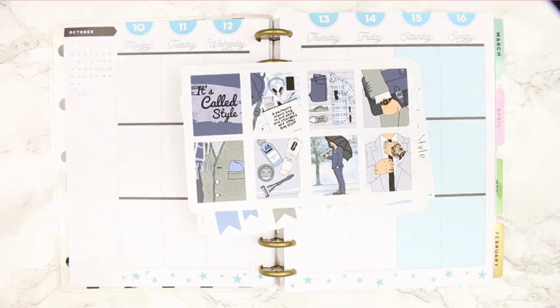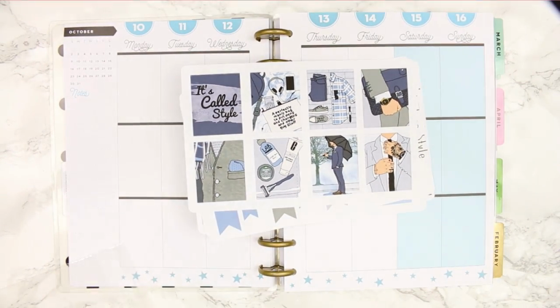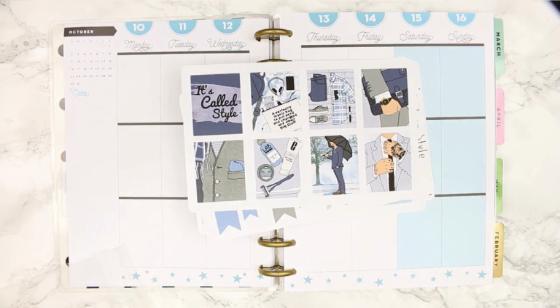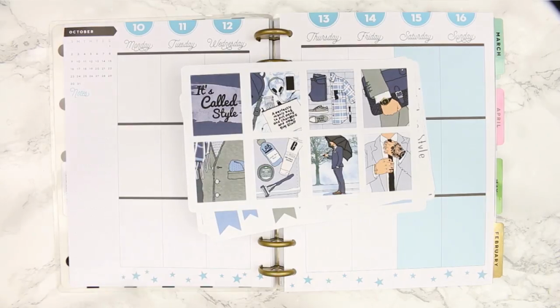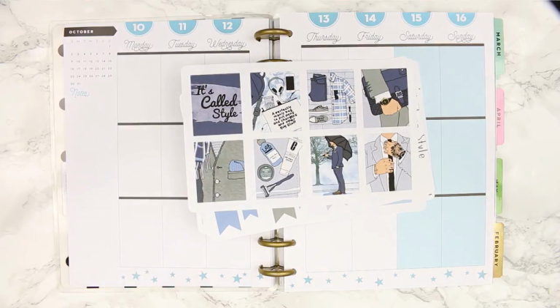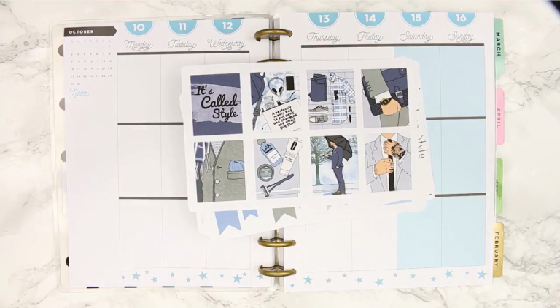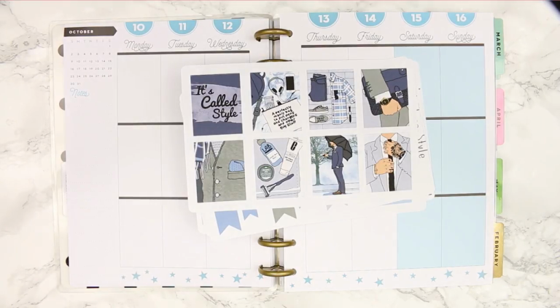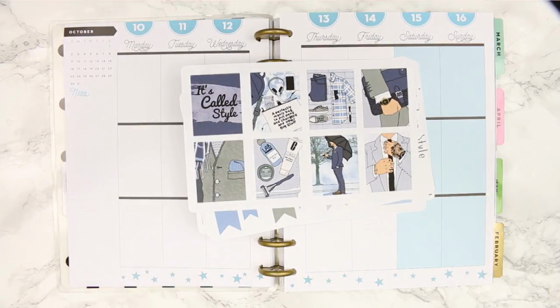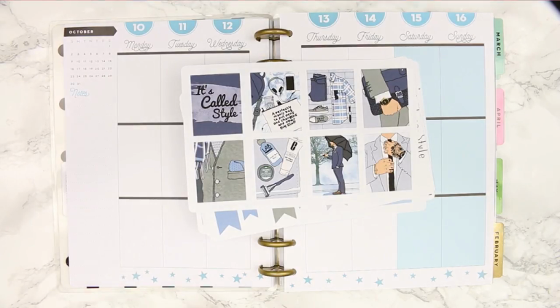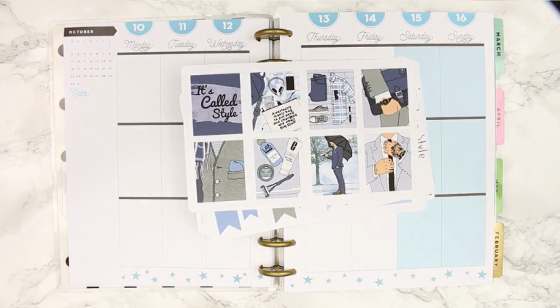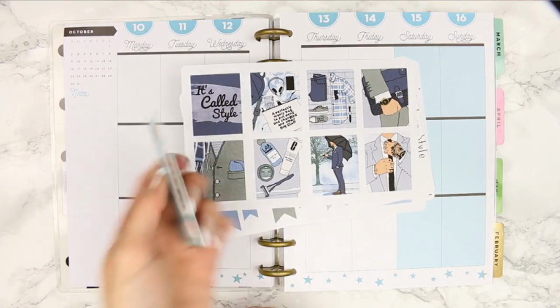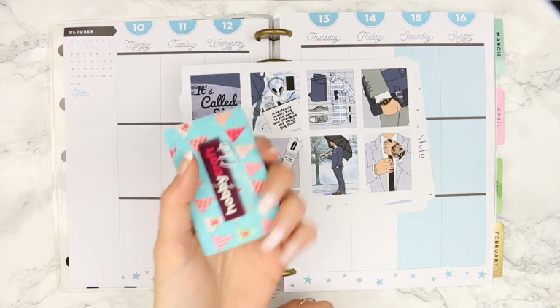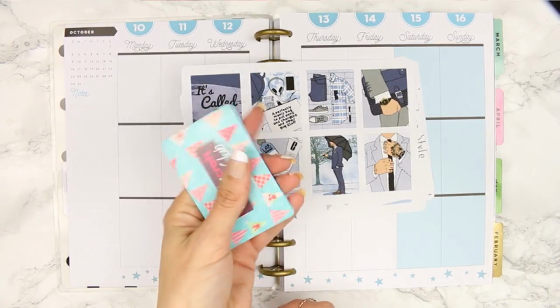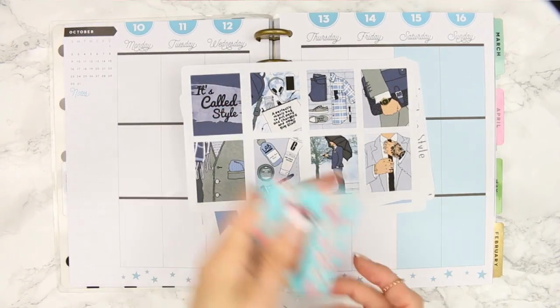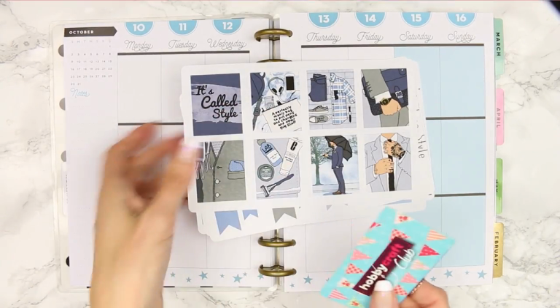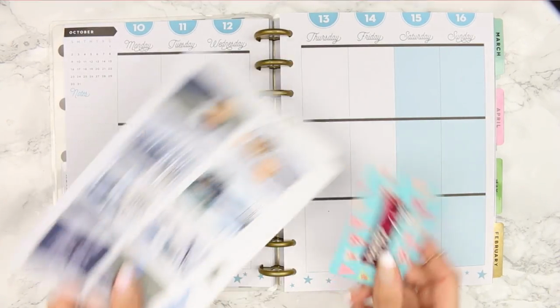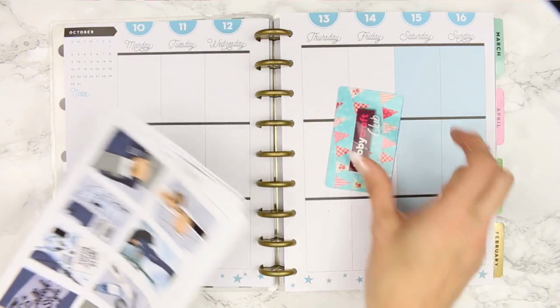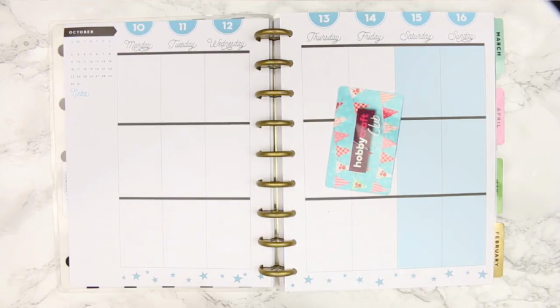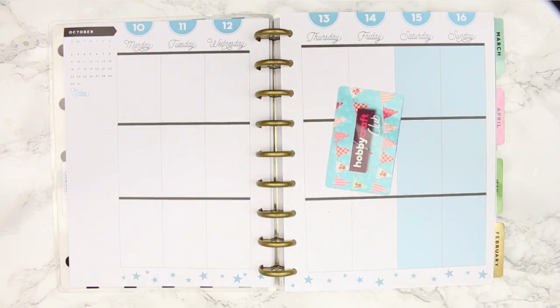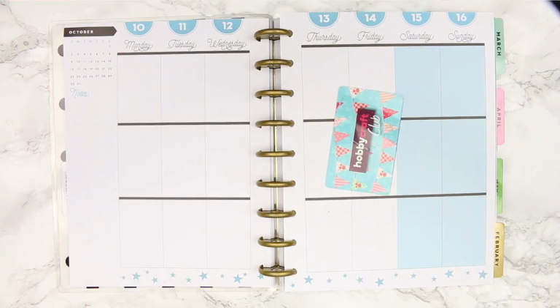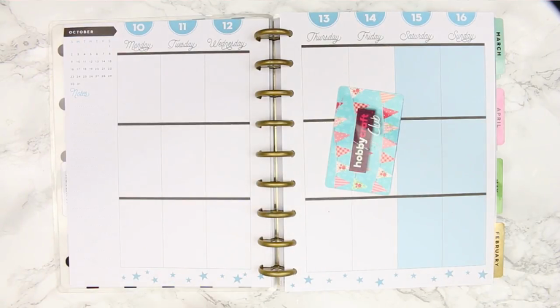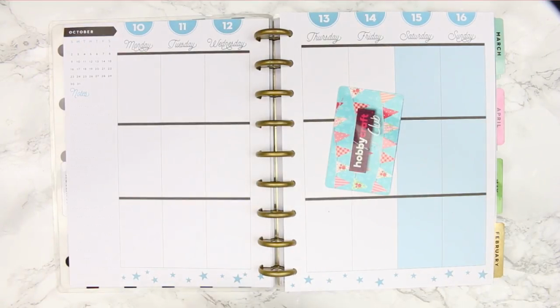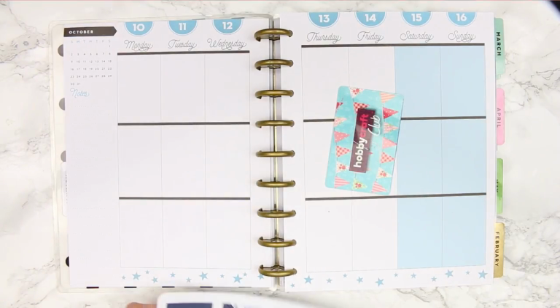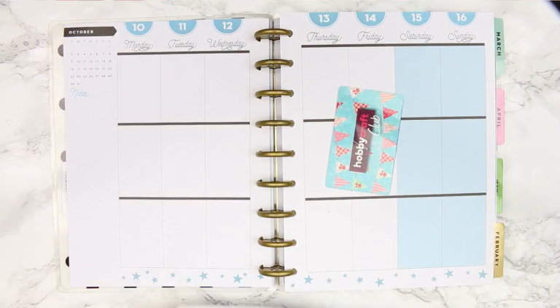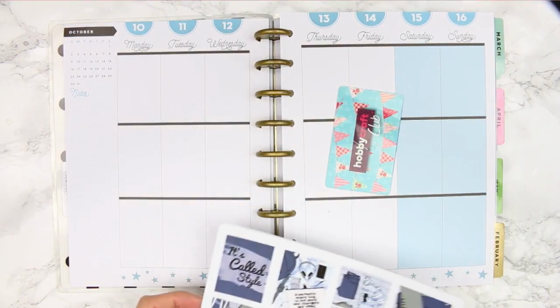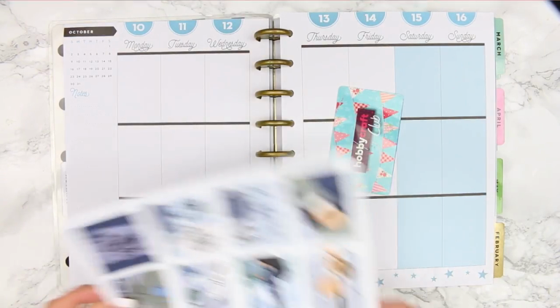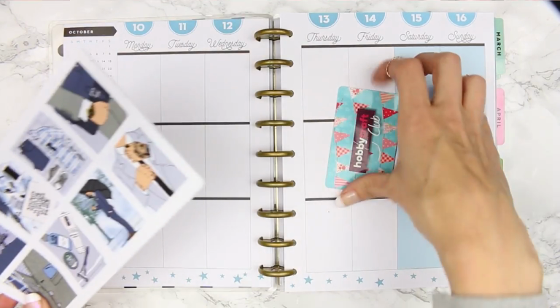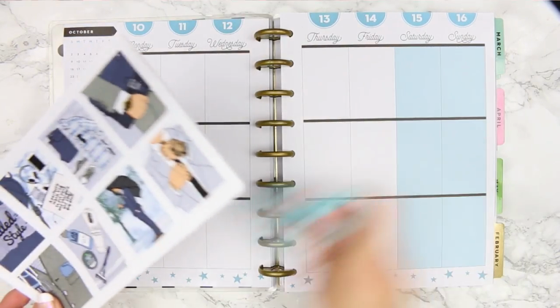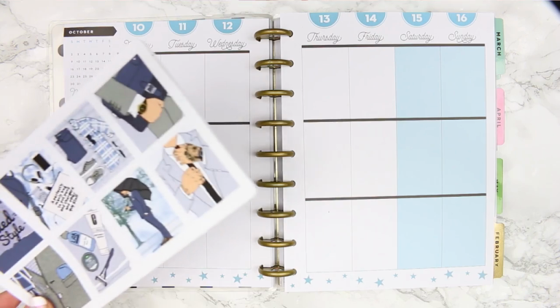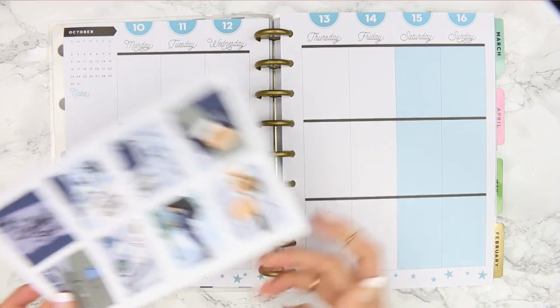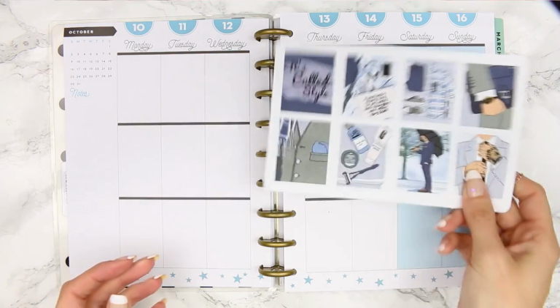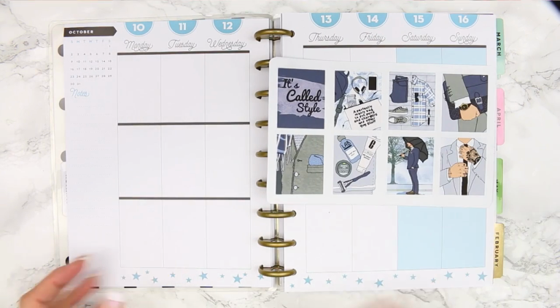More exciting news — I found my Hobbycraft card! It was actually in my purse. I don't know why I didn't look there the first time. So let's get on and just start.